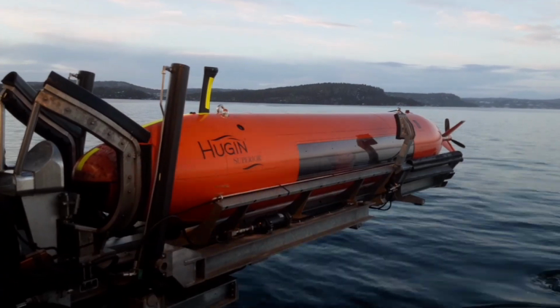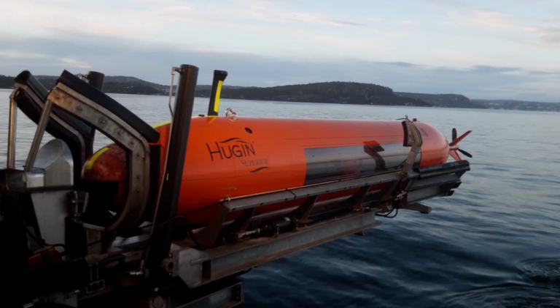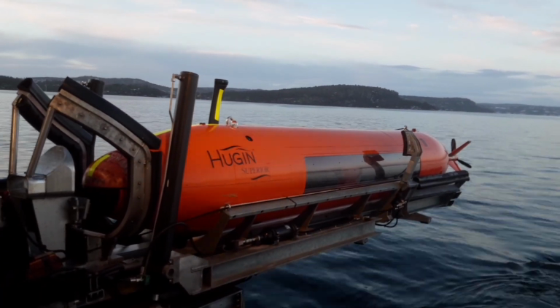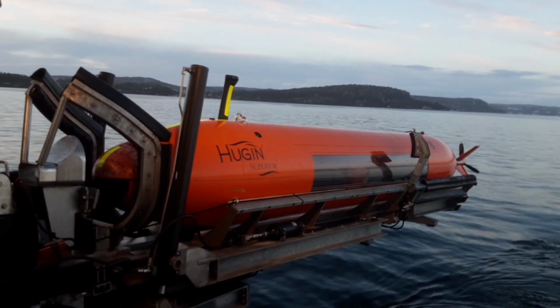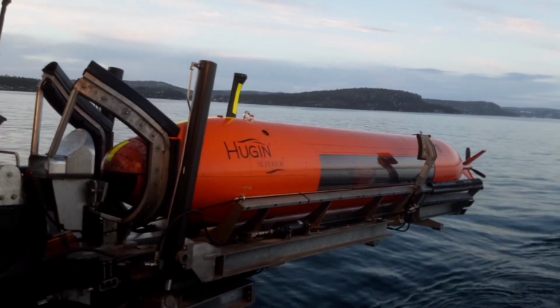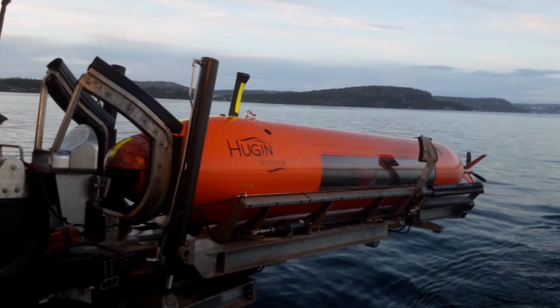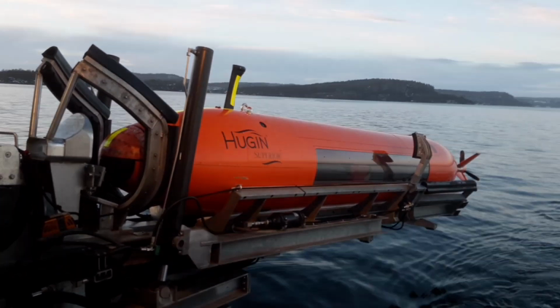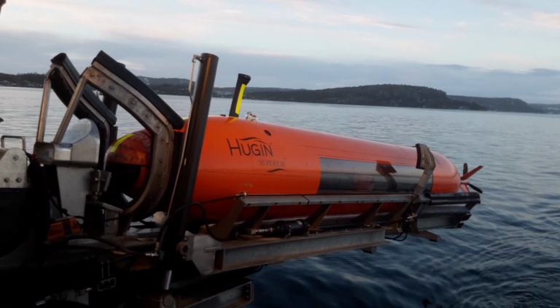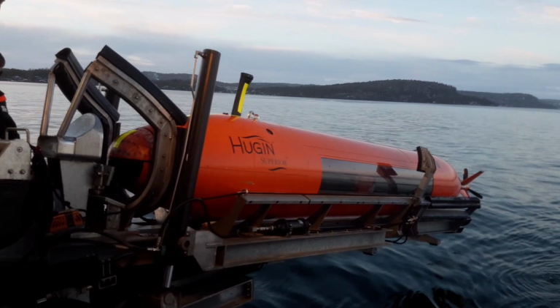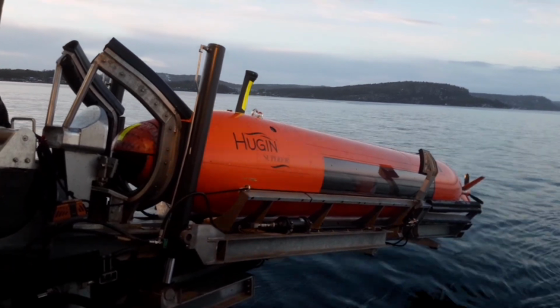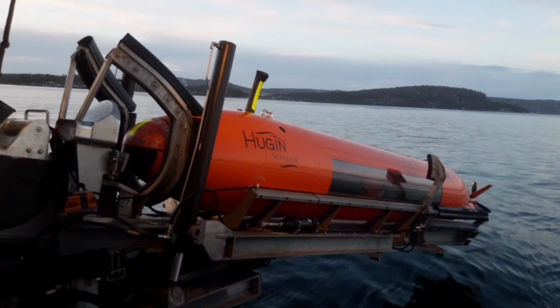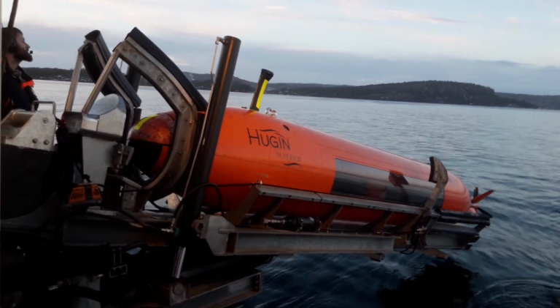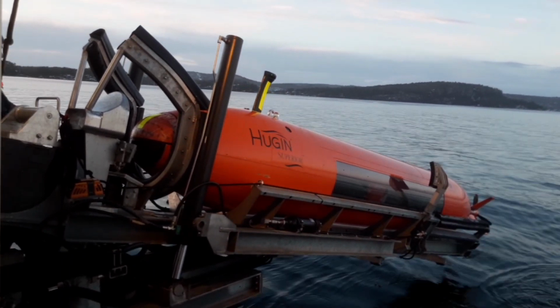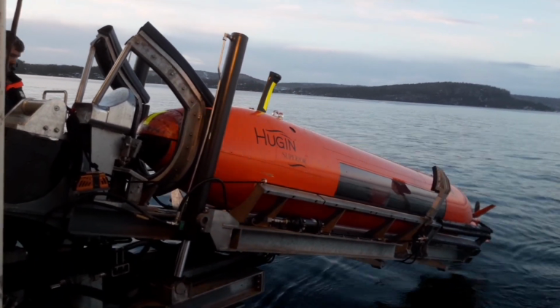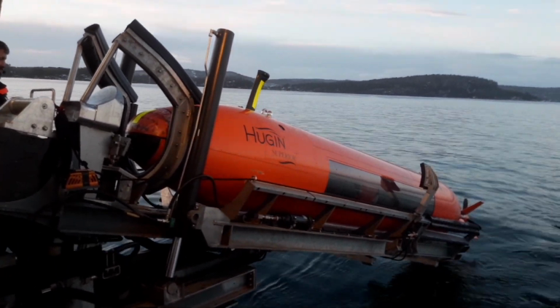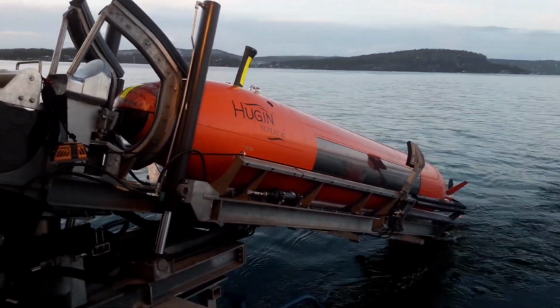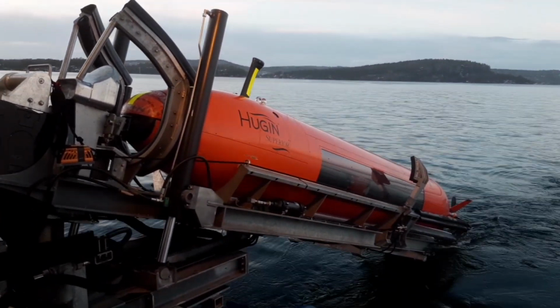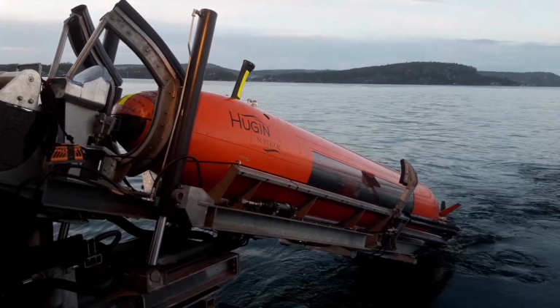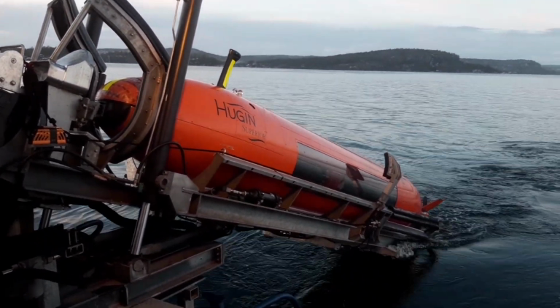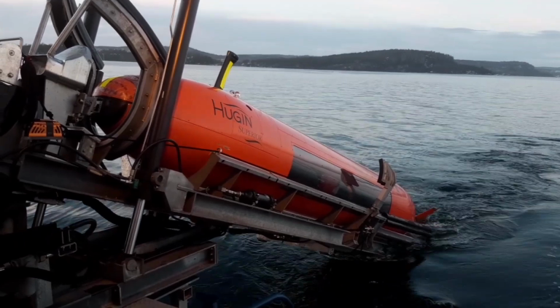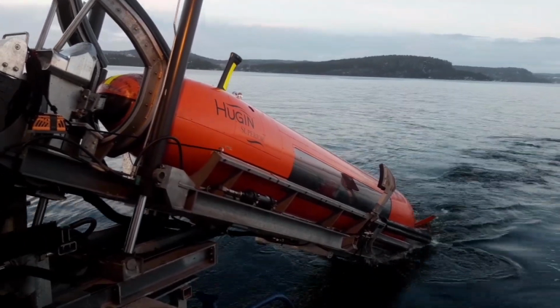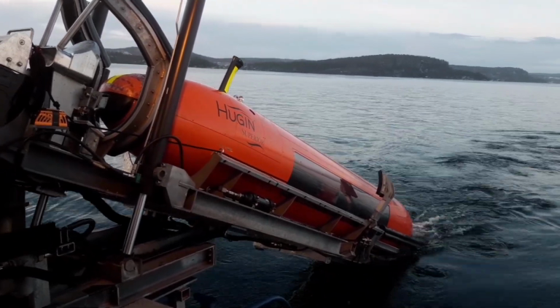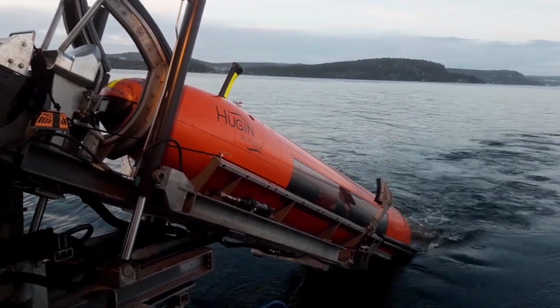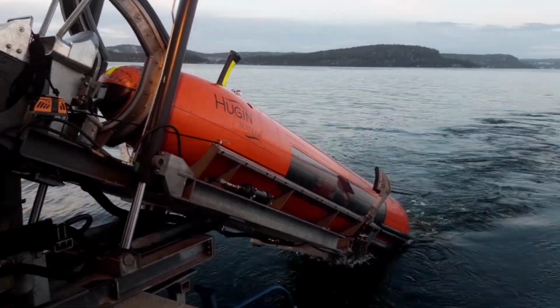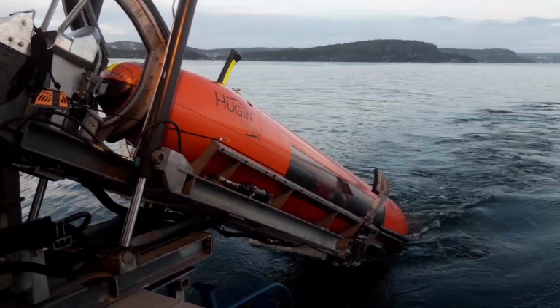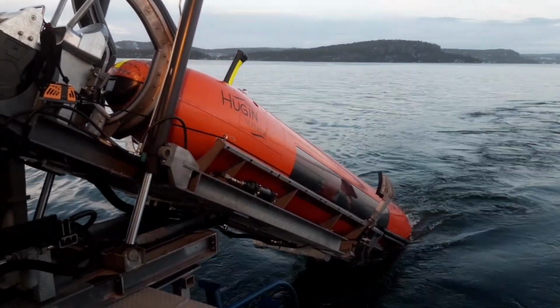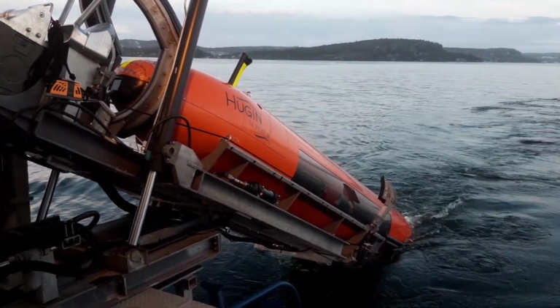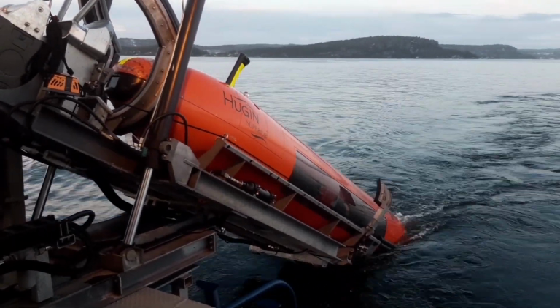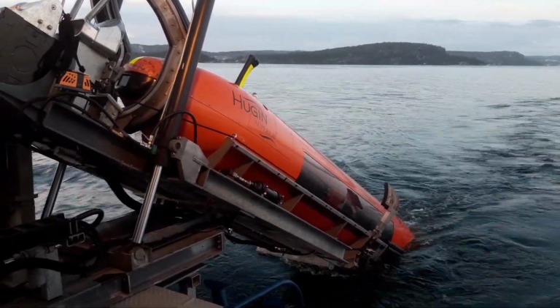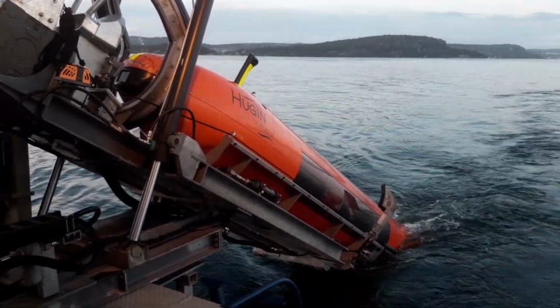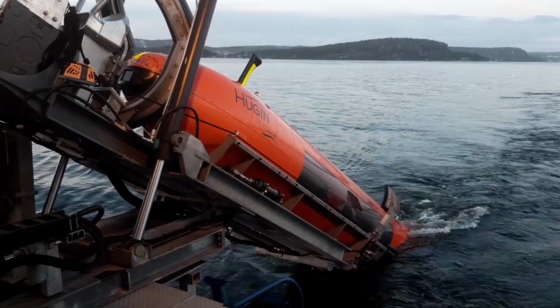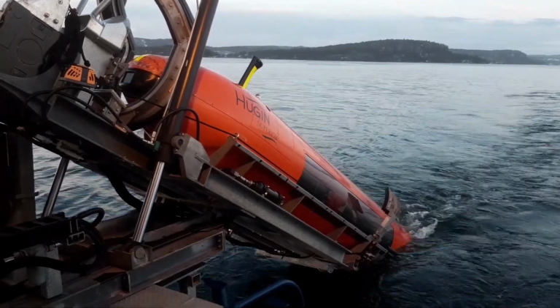This vehicle is sitting on something we call a stinger. The stinger is basically an extendable and inclinable ramp on the aft of the vessel, and you have the AUV sitting on top of the stinger, and then the stinger moves out.